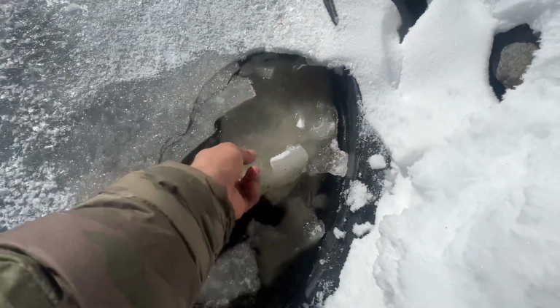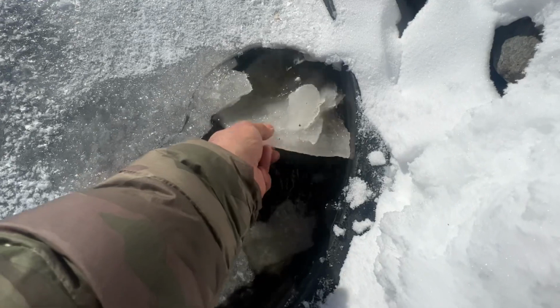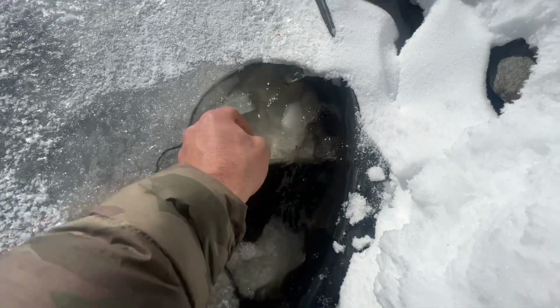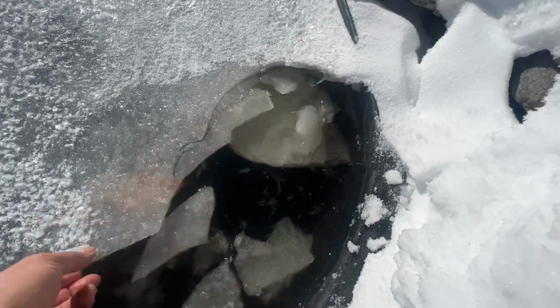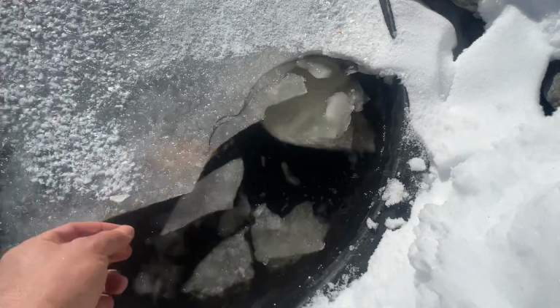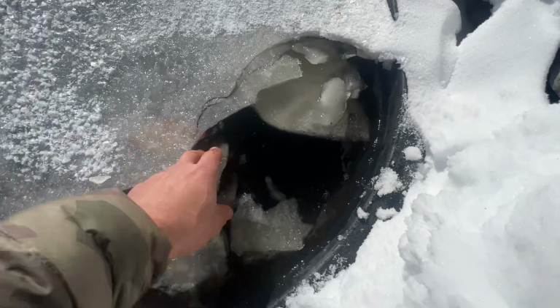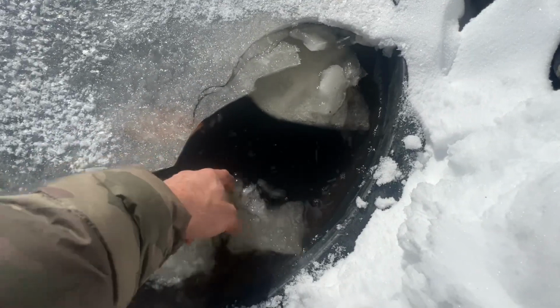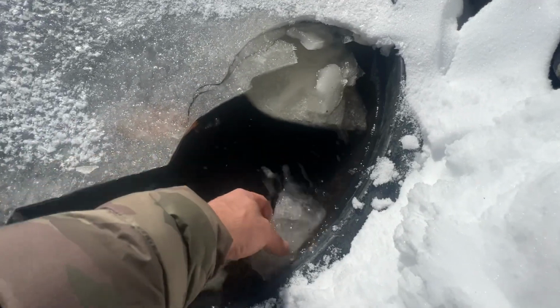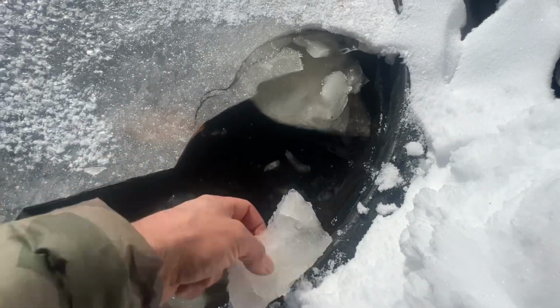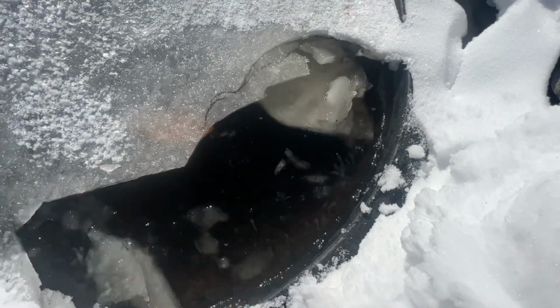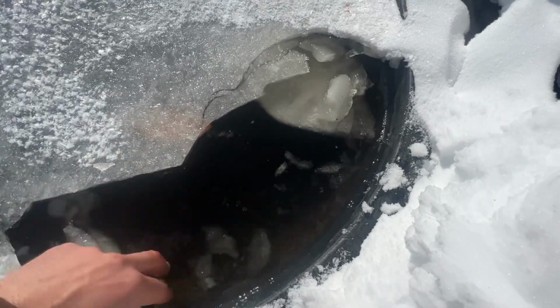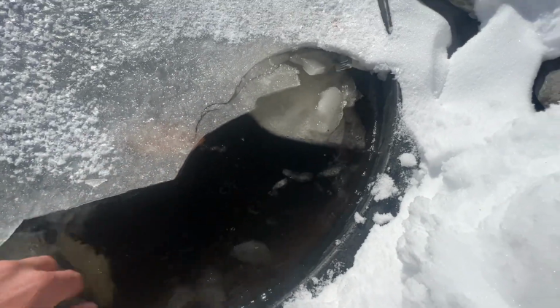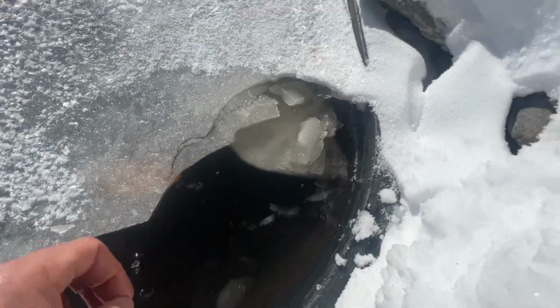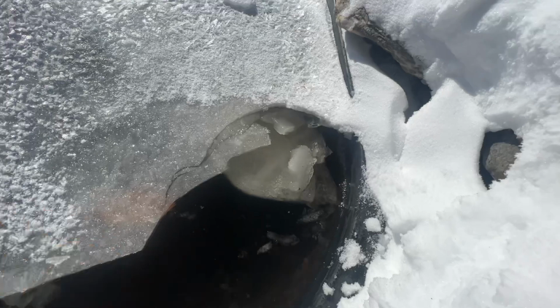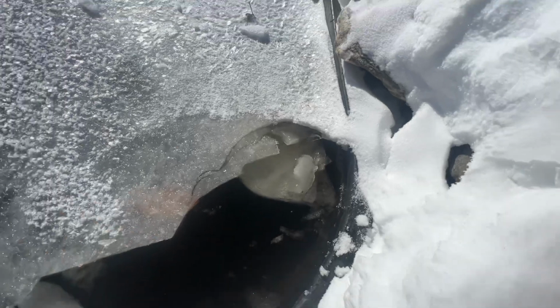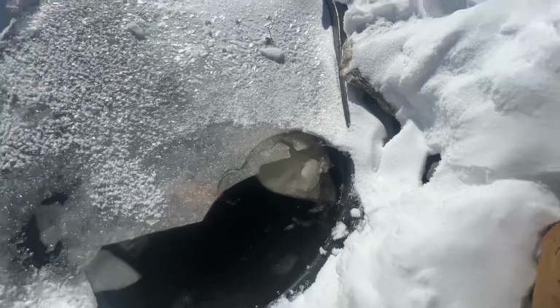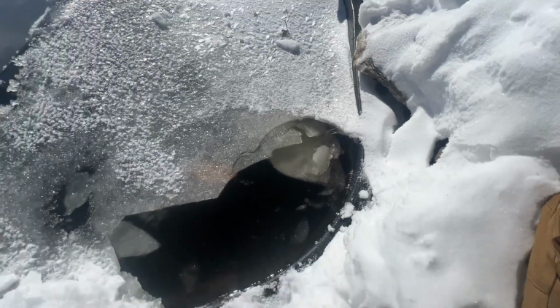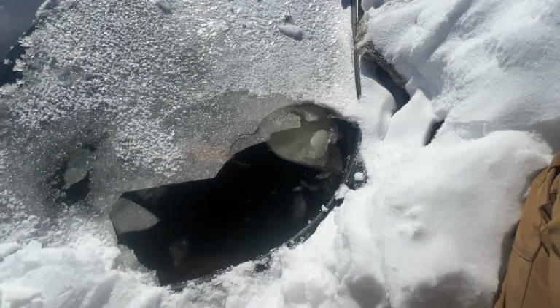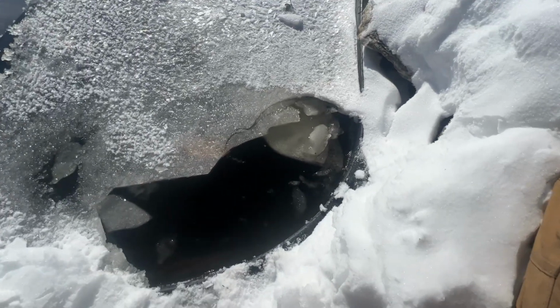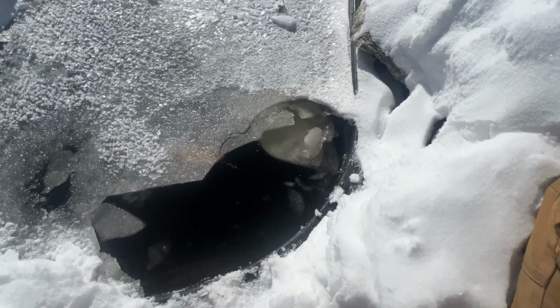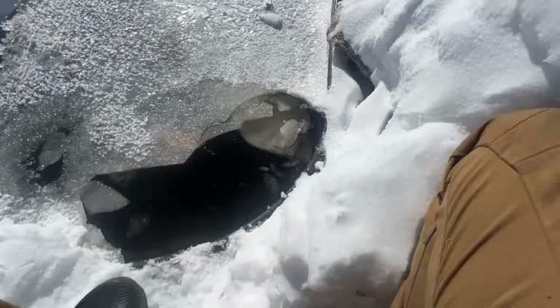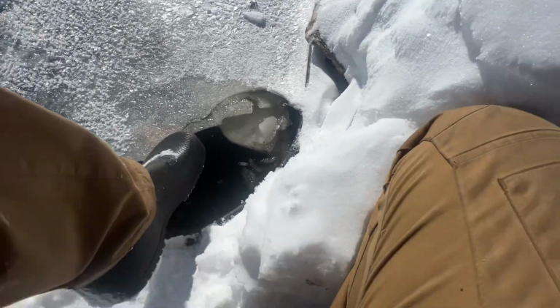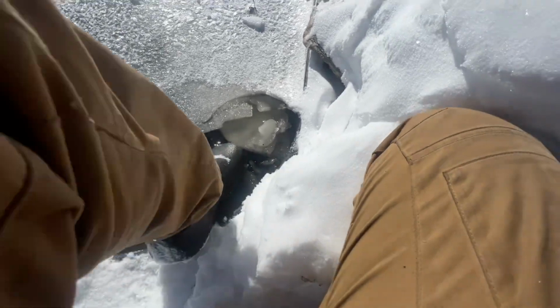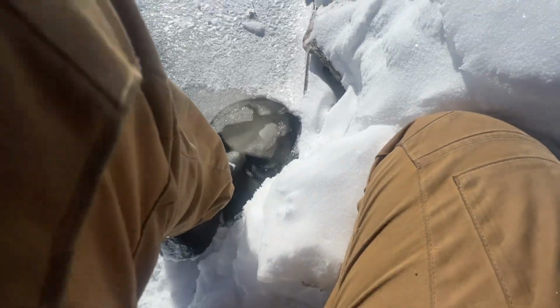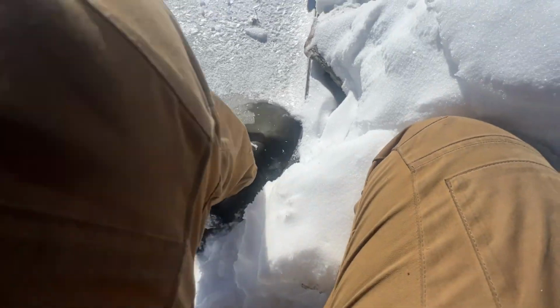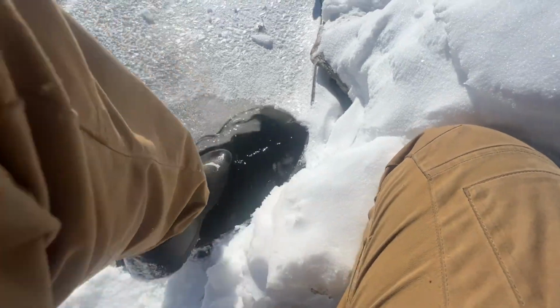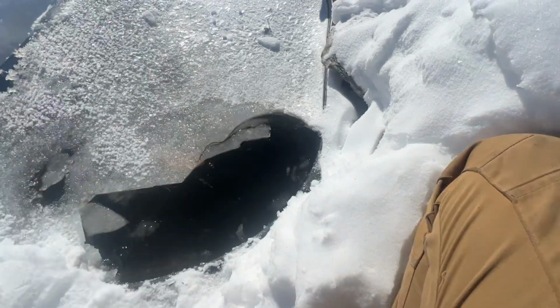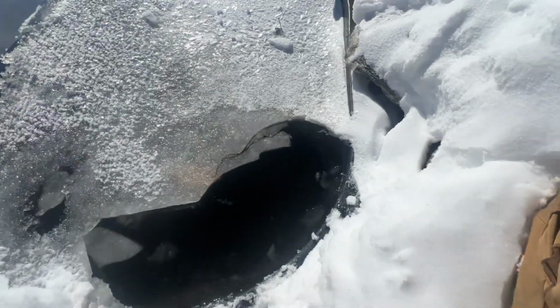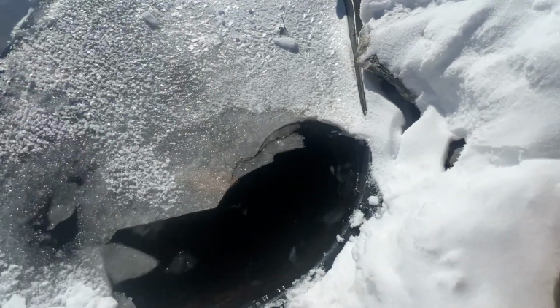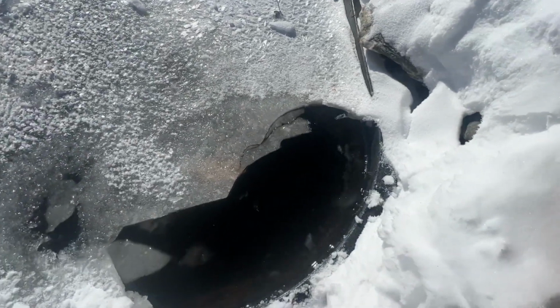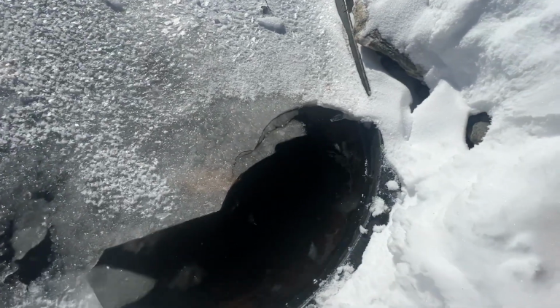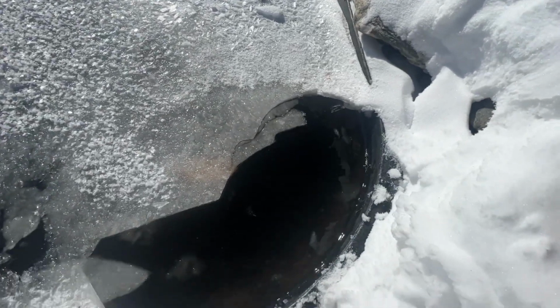Water always throws a curveball. There's no replacement for experience, and even then it can throw a curveball, because there are just different weather patterns — it's never the same thing.